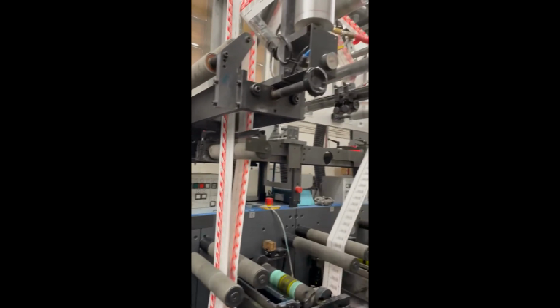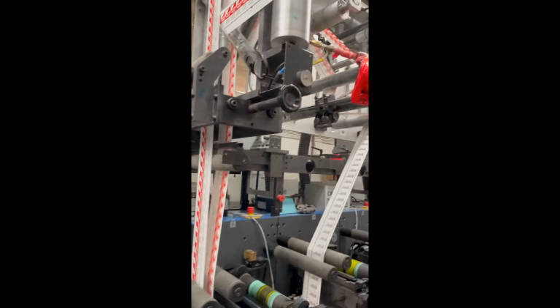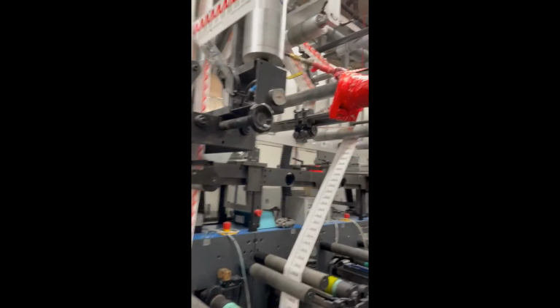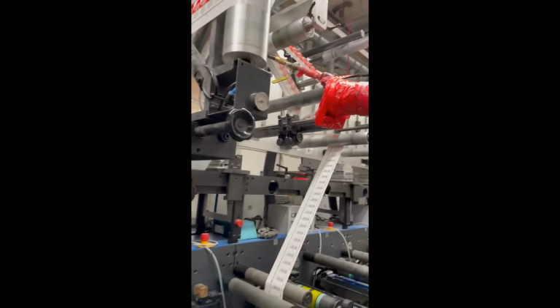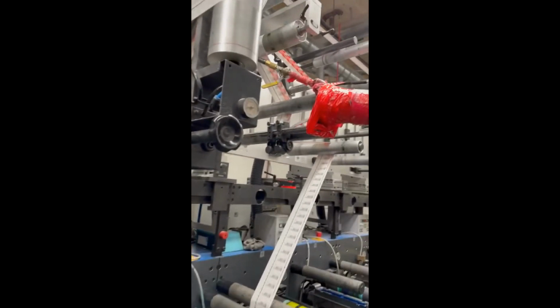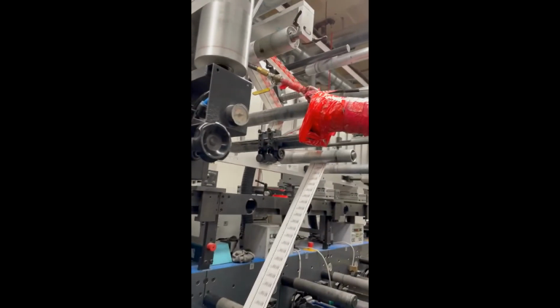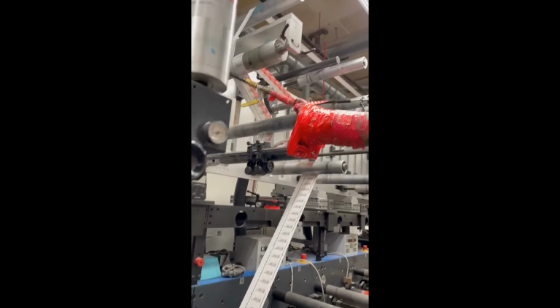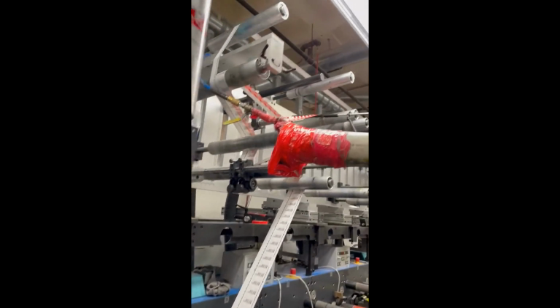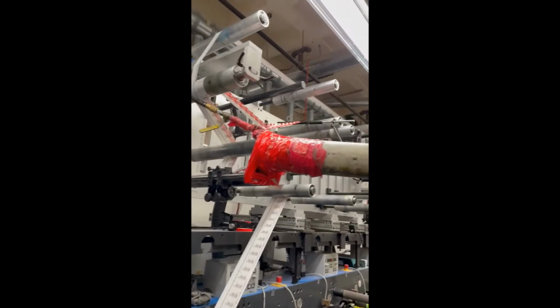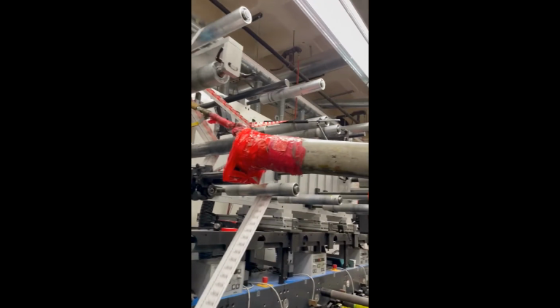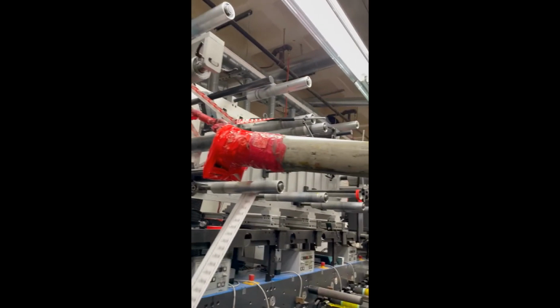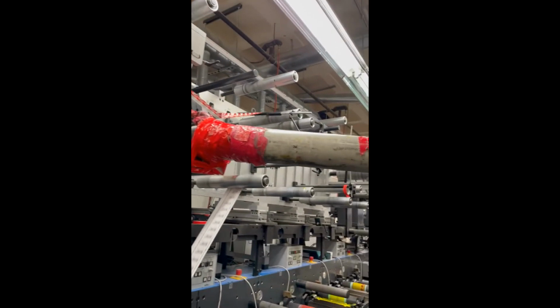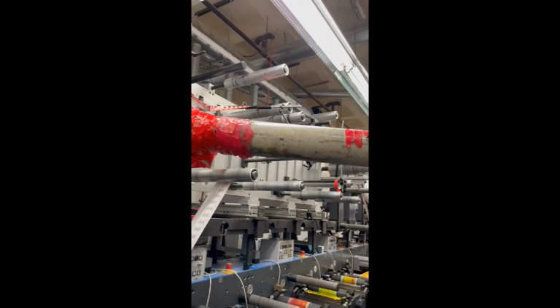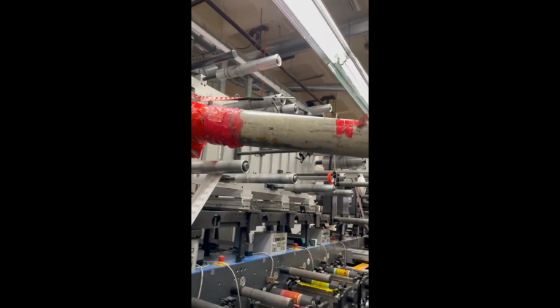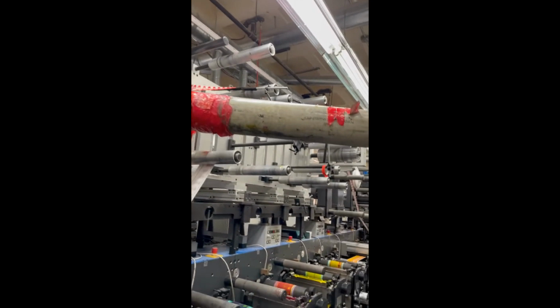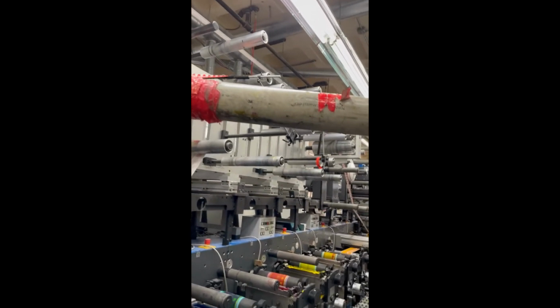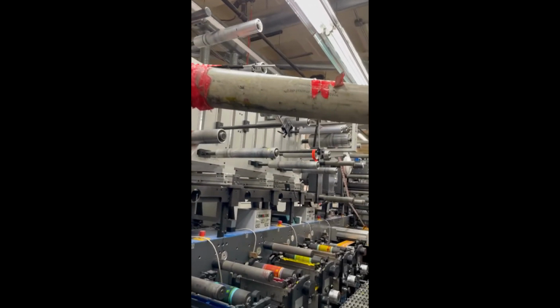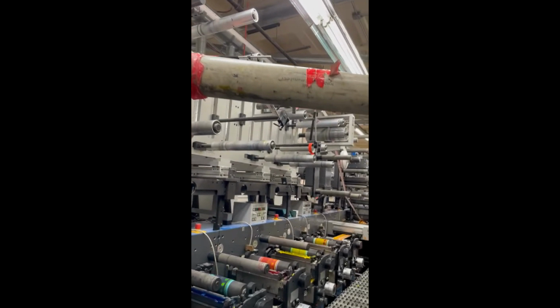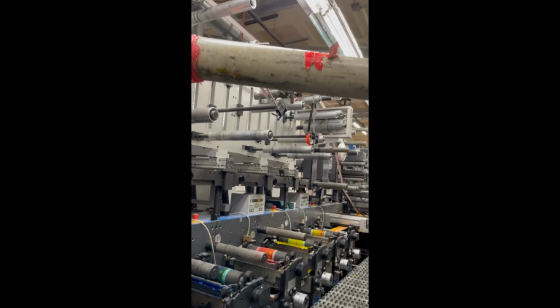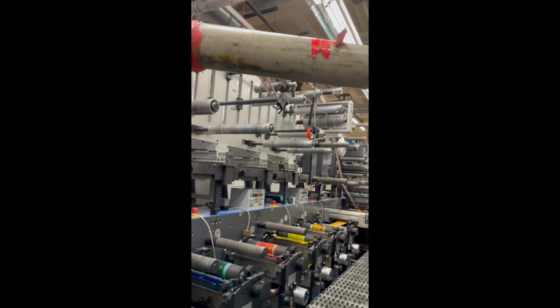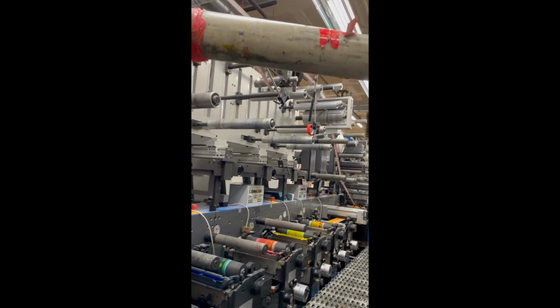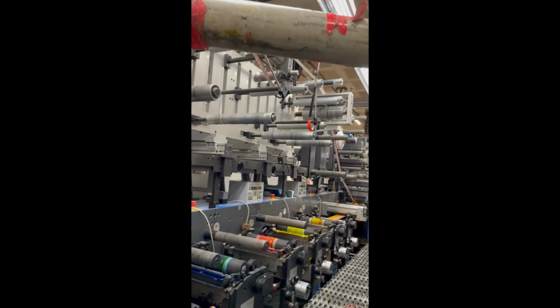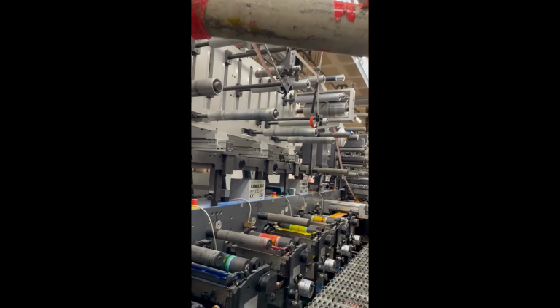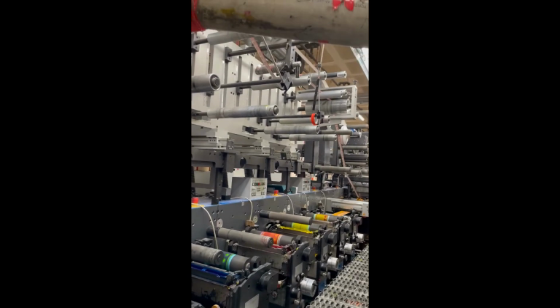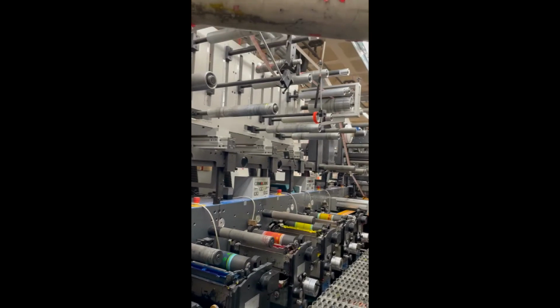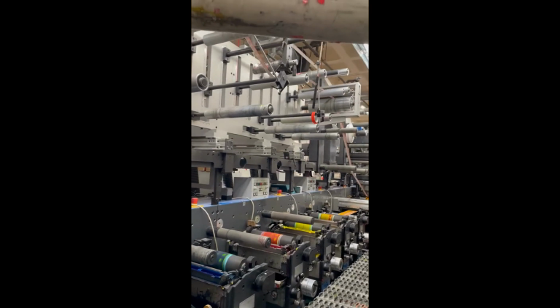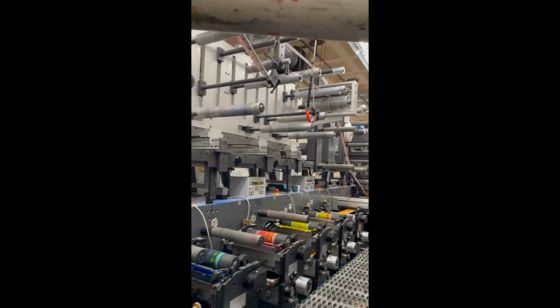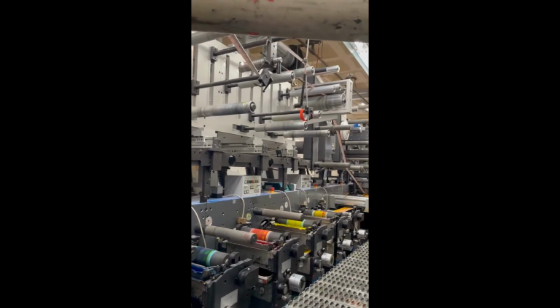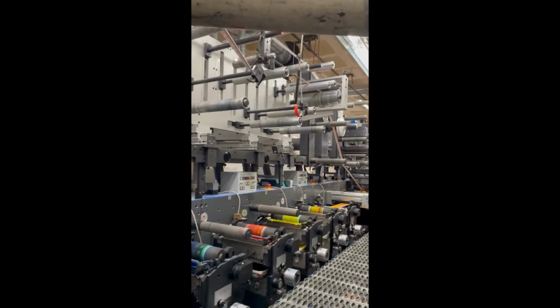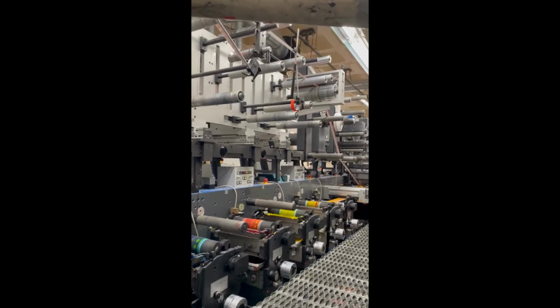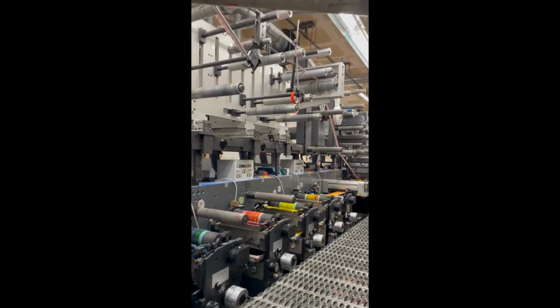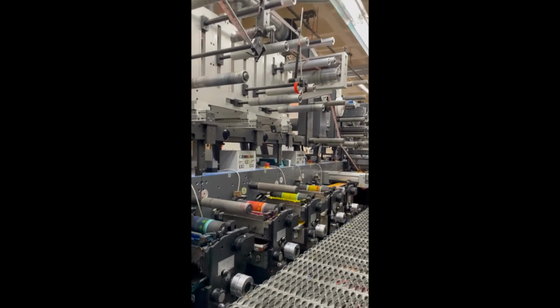And then we're trimming it here, inline folding. We're going to start inline folding.